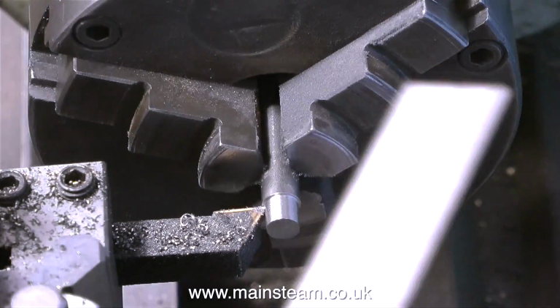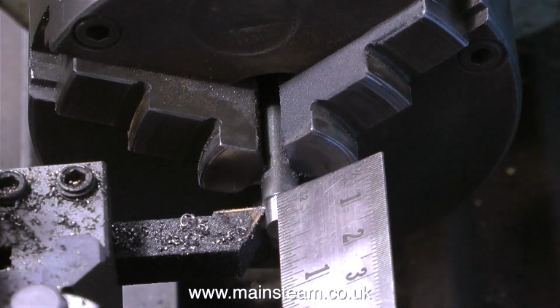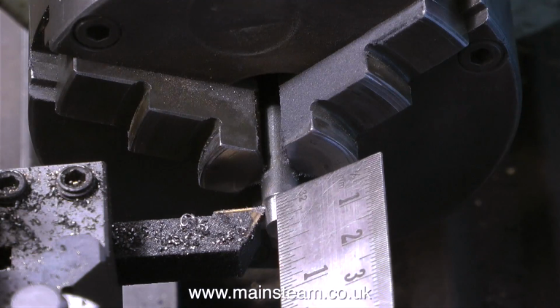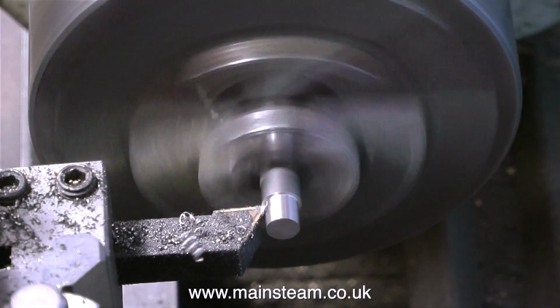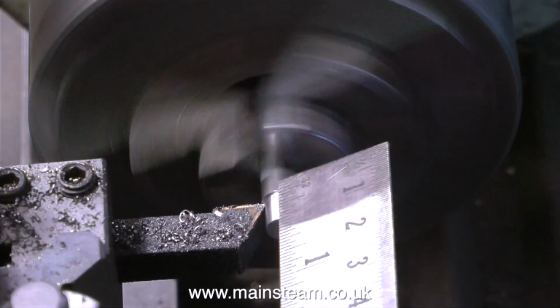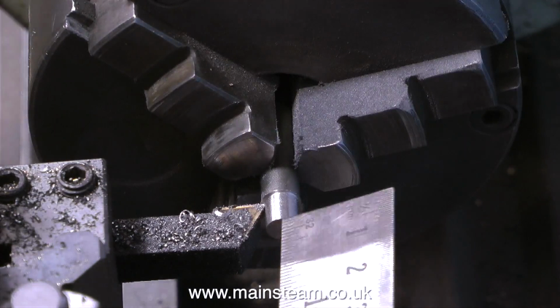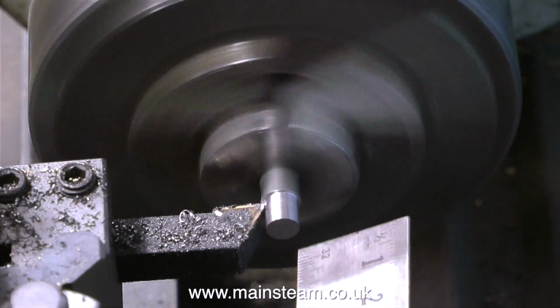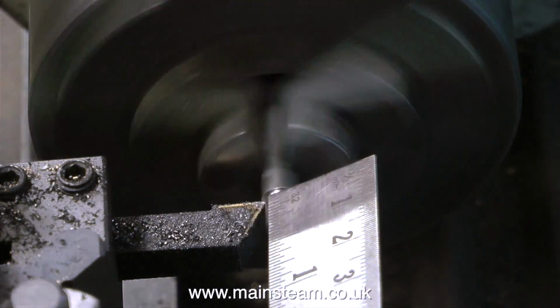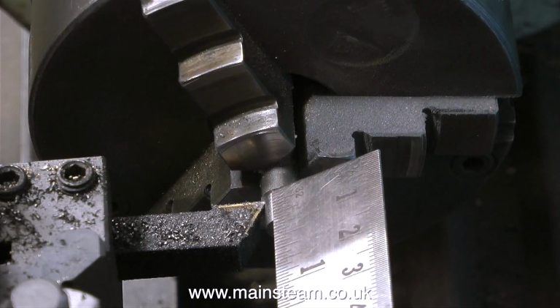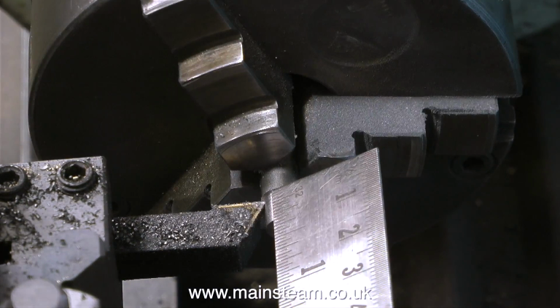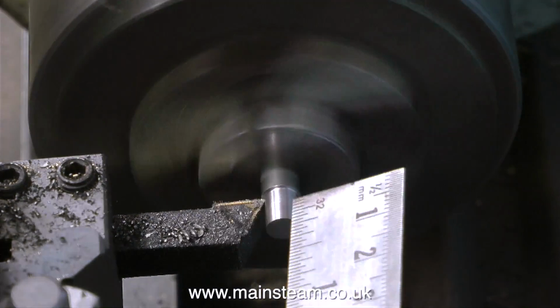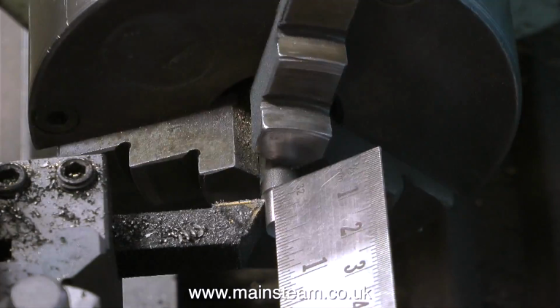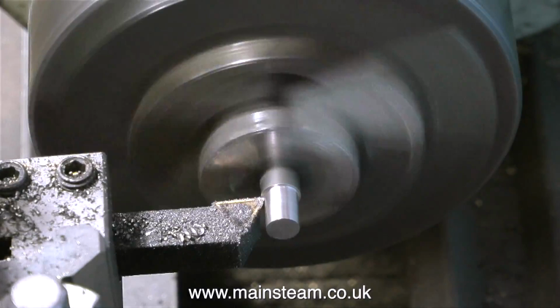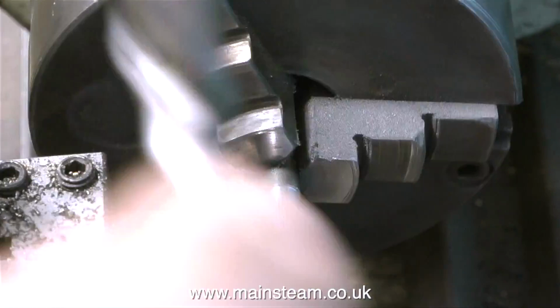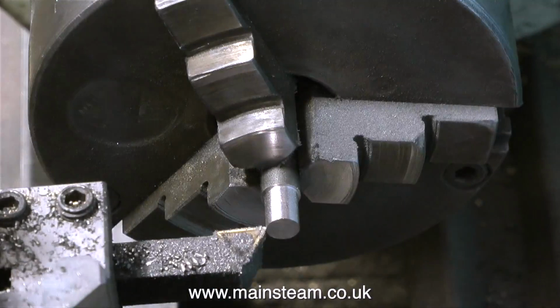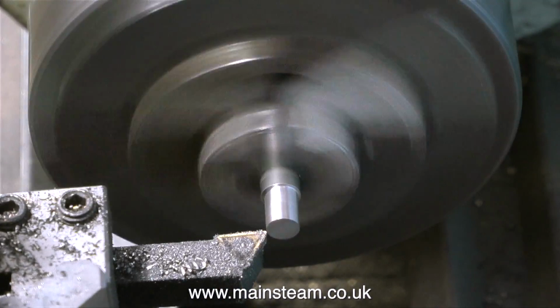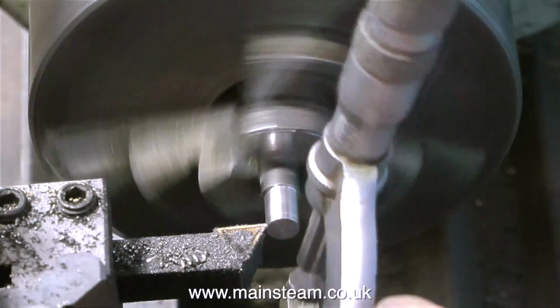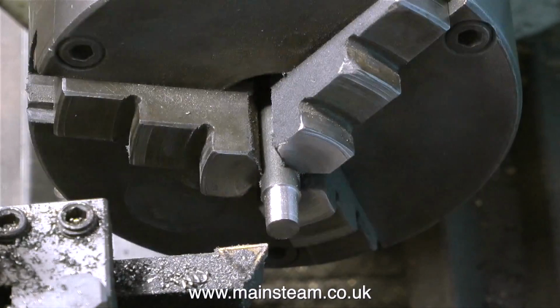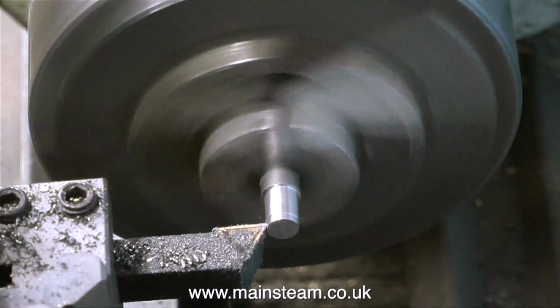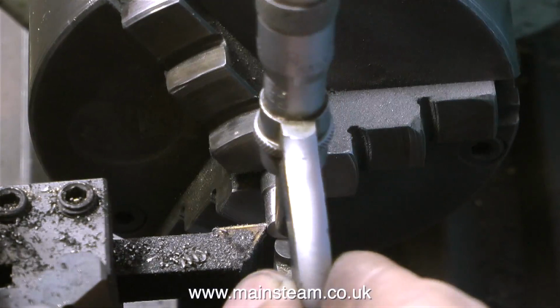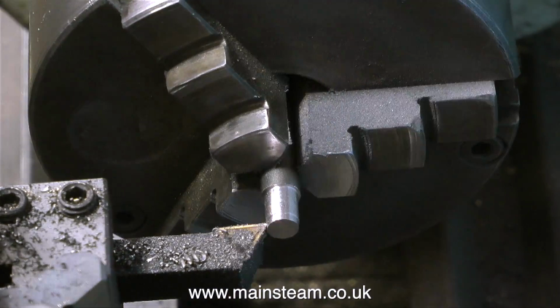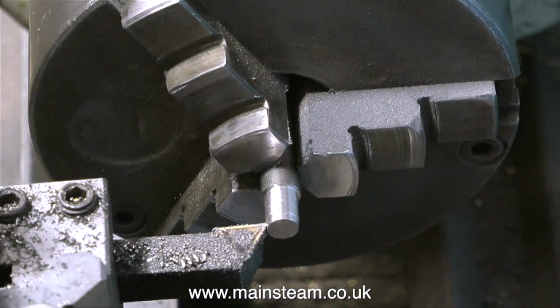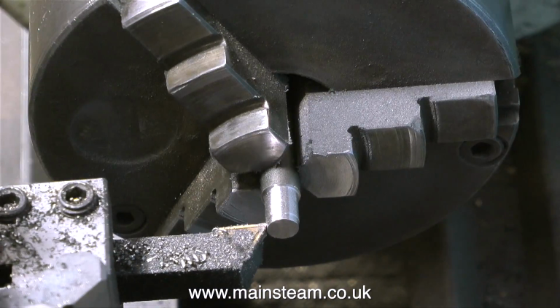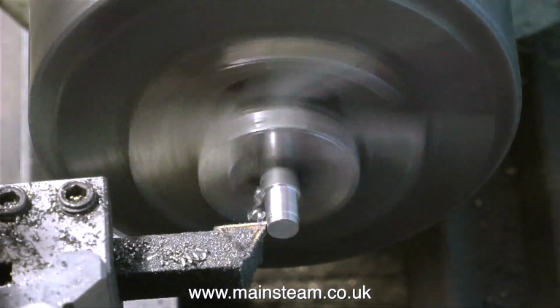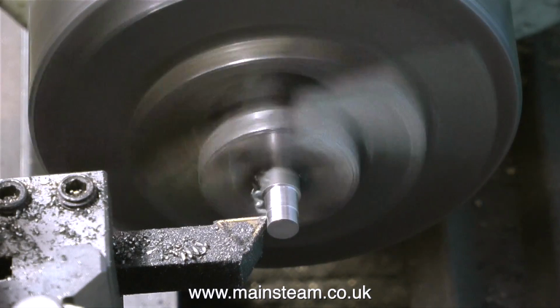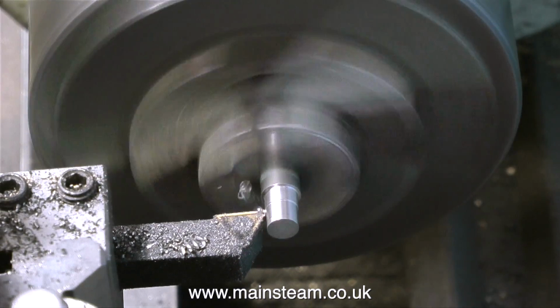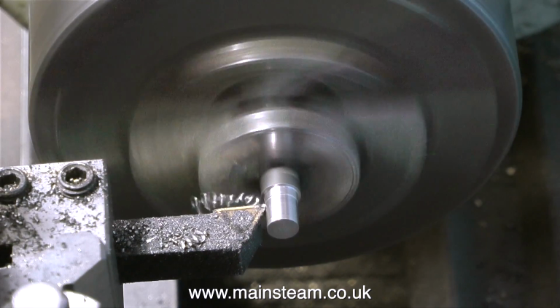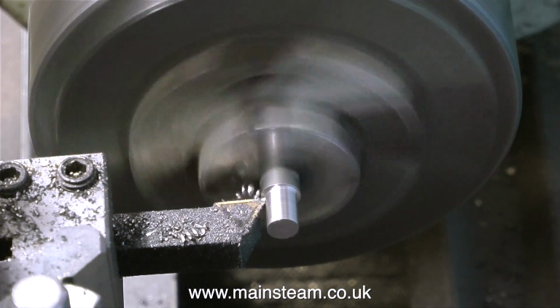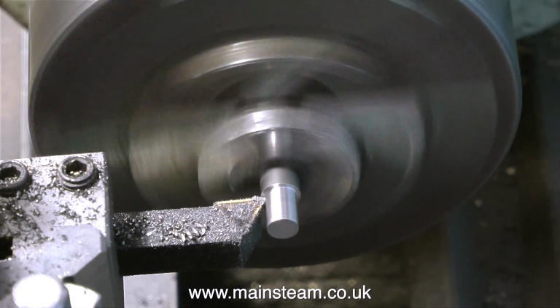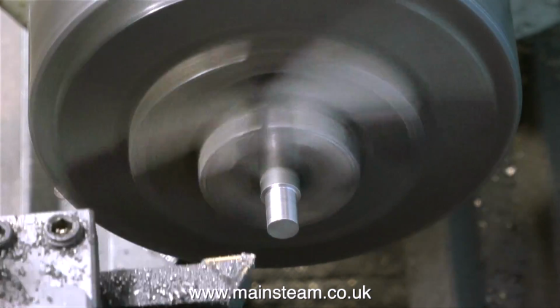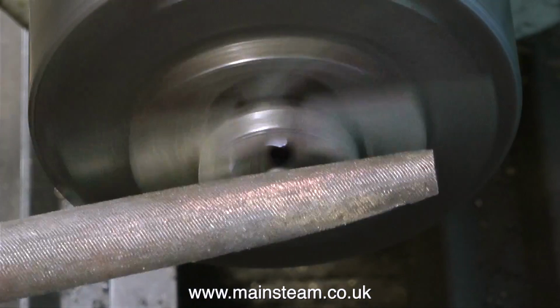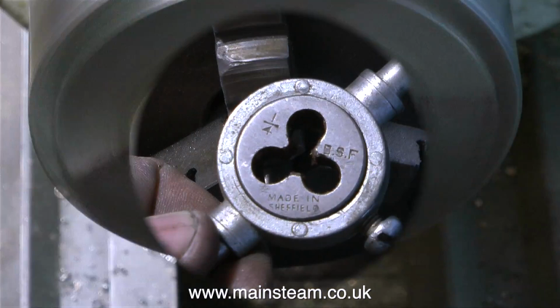The only disadvantage I can think of is that stainless steel is more difficult to machine and more difficult to thread. It's a harder metal, and it's very easy to work-harden it, in which case it becomes very difficult to machine.